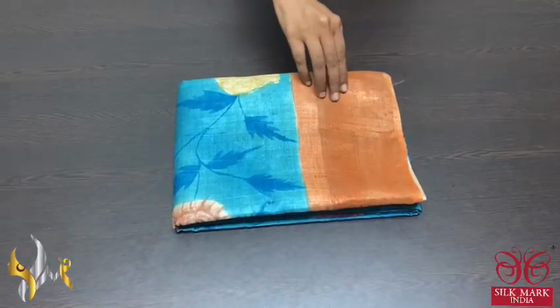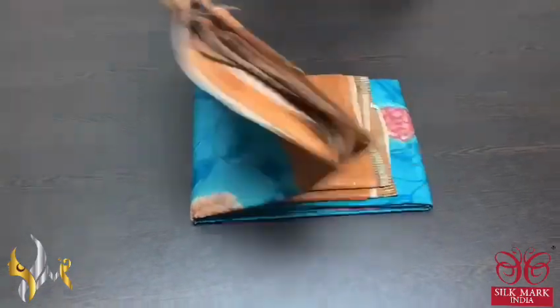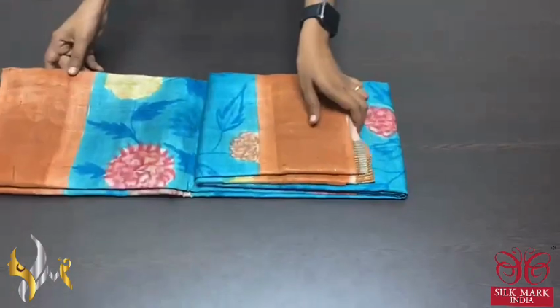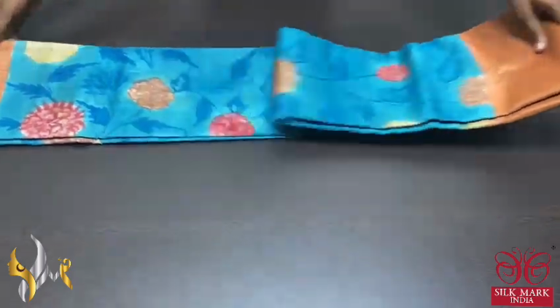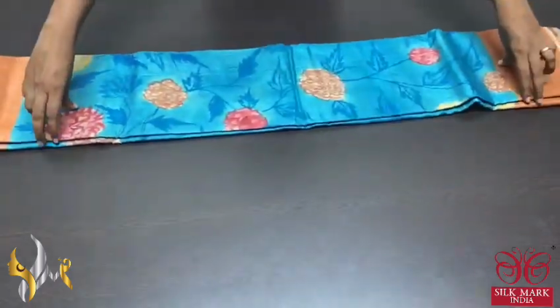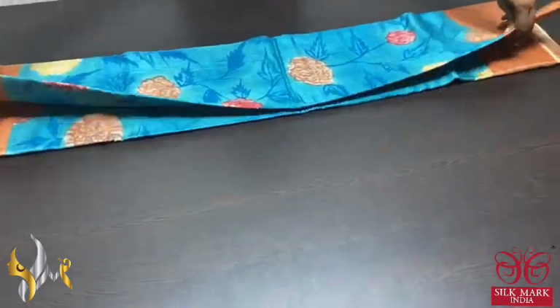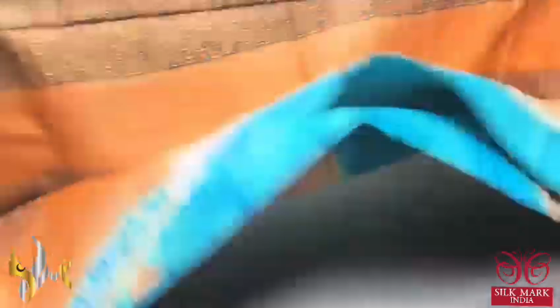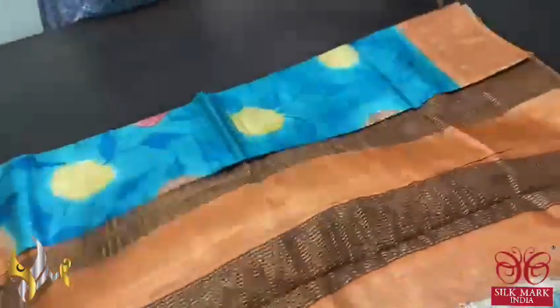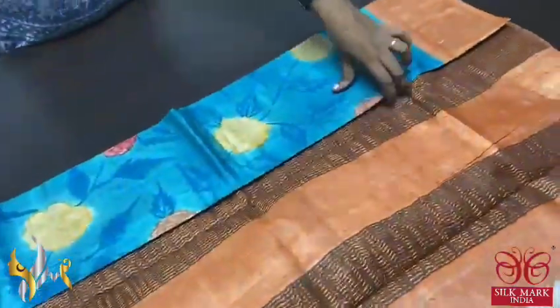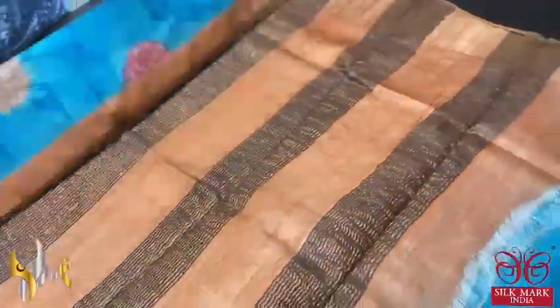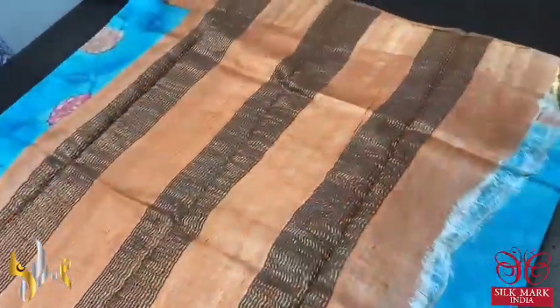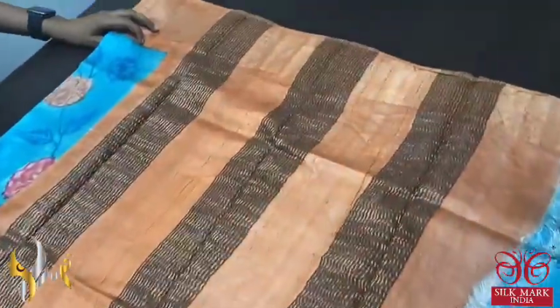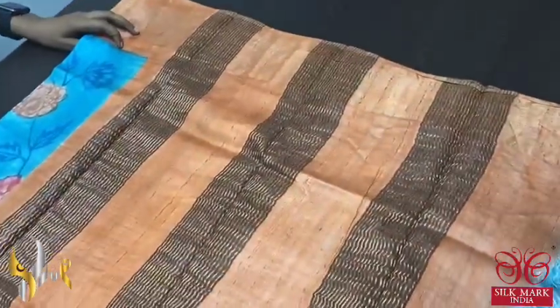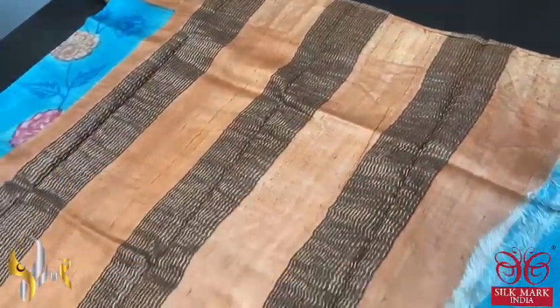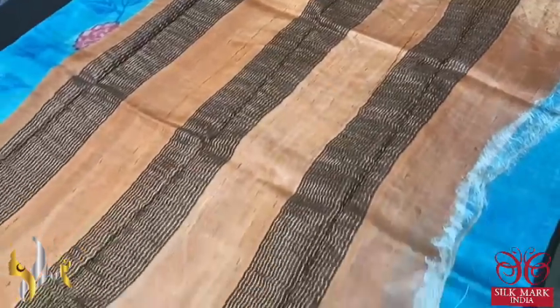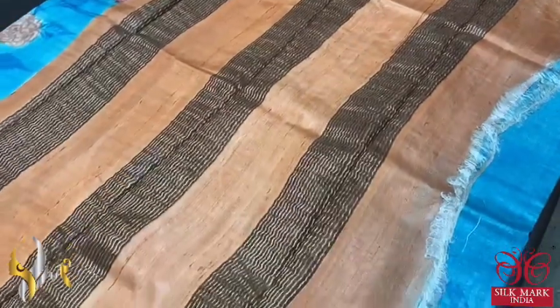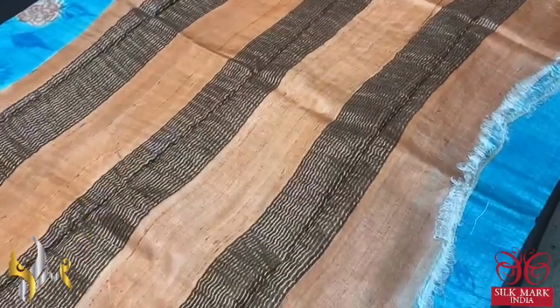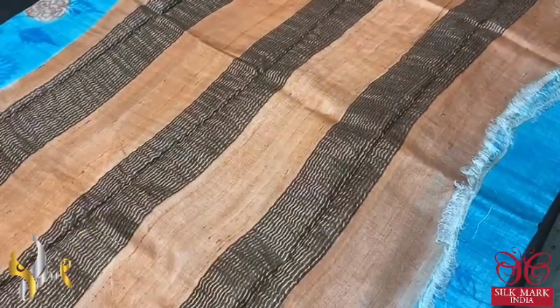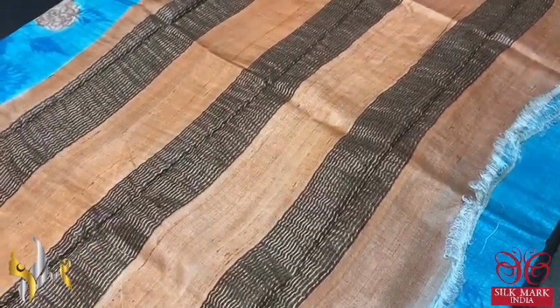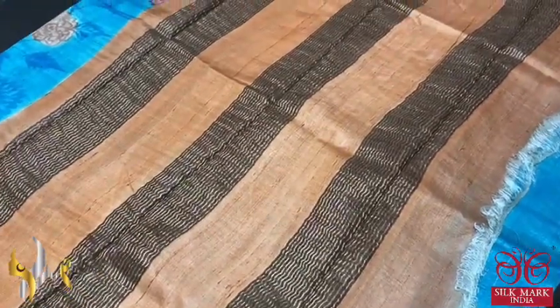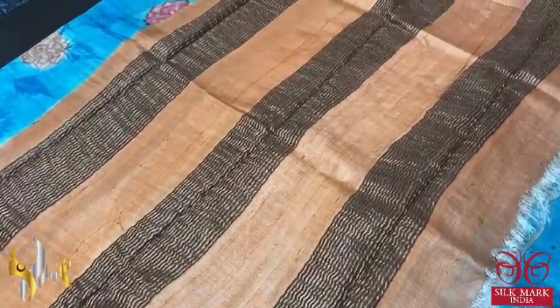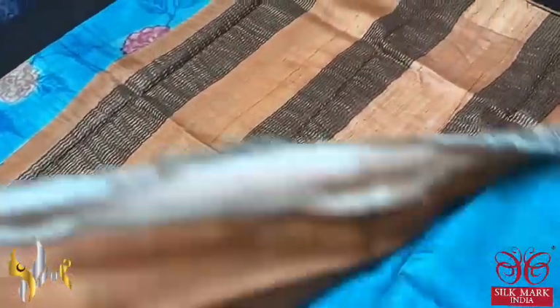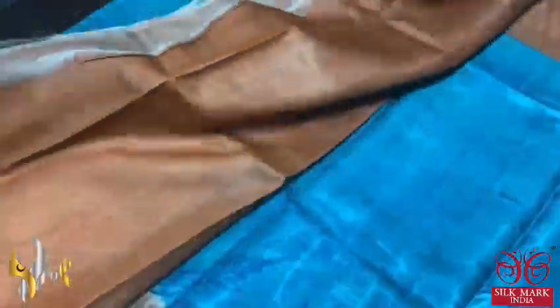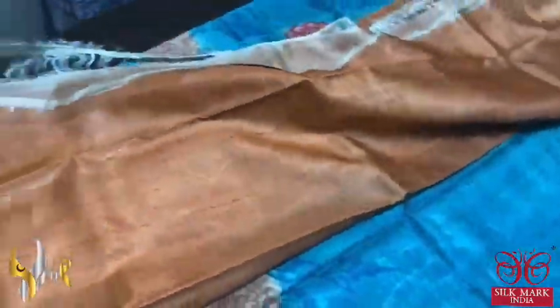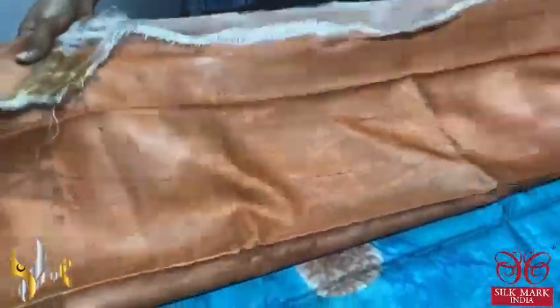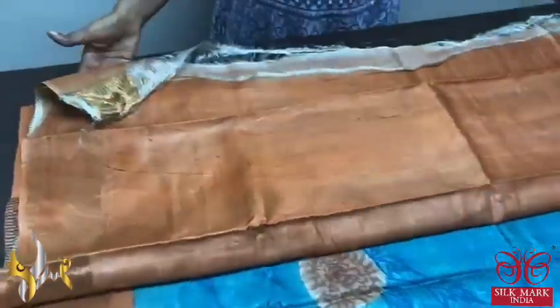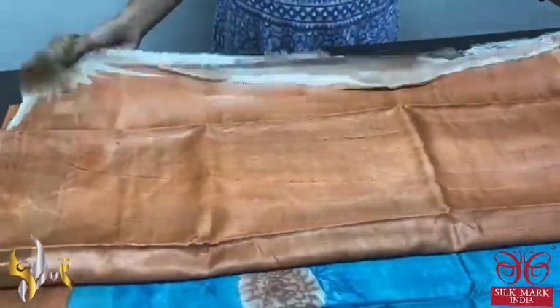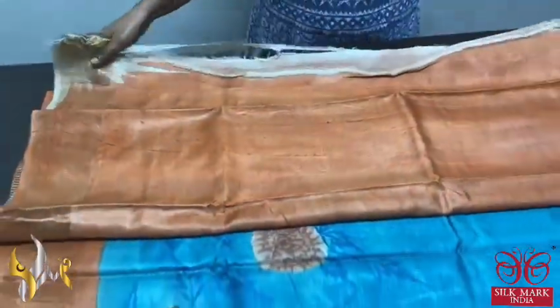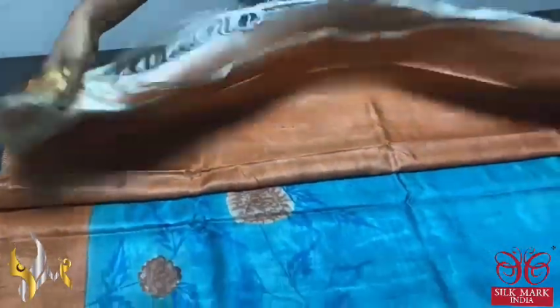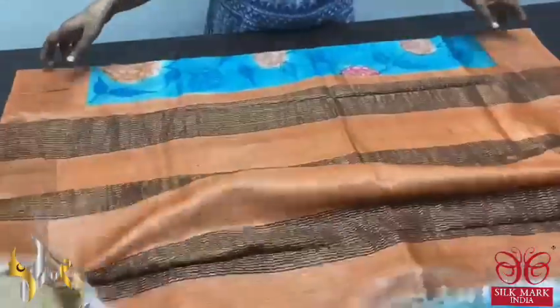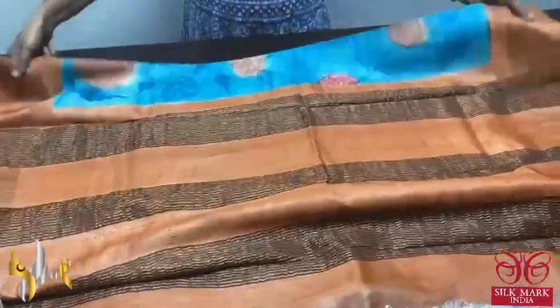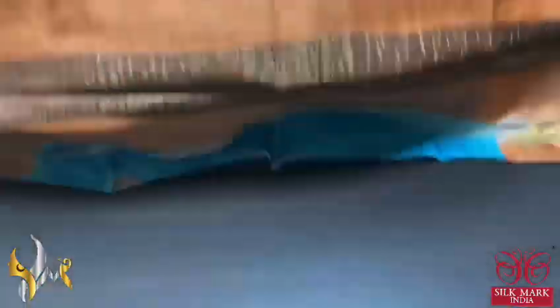Pure Tassa silk sari, a very beautiful hand painted tassa with excellent work and a contrast pallu and blouse piece. Acid washed boiled, soft and lightweight tassa fabric in a beautiful light peach and orange mixed color for the pallu and blouse piece, with zari lines.